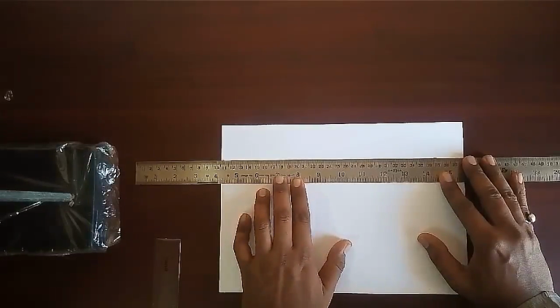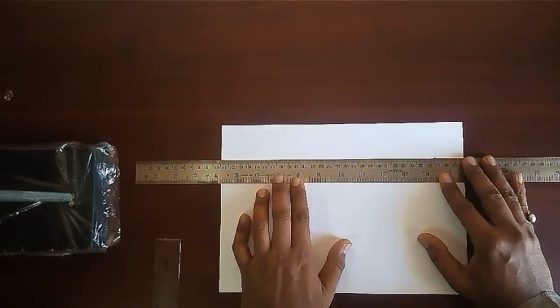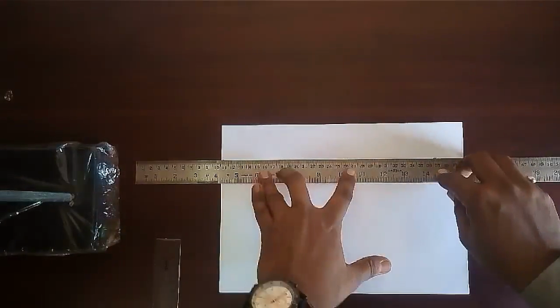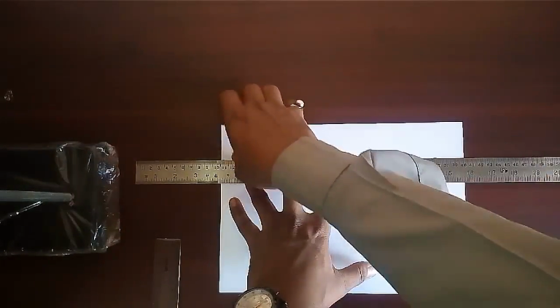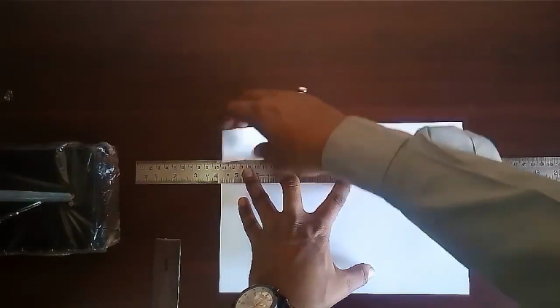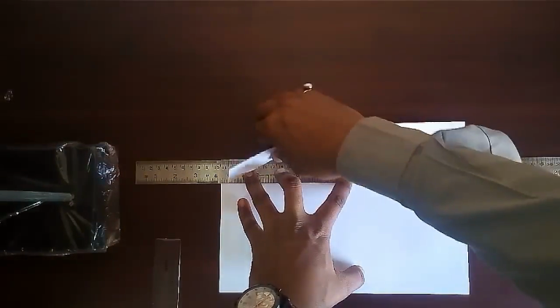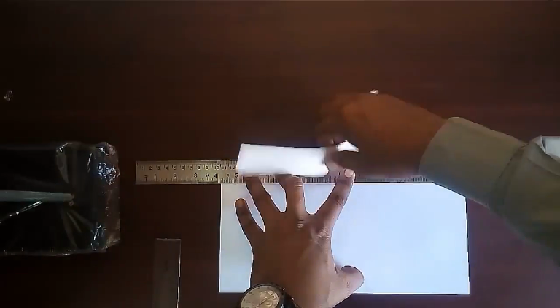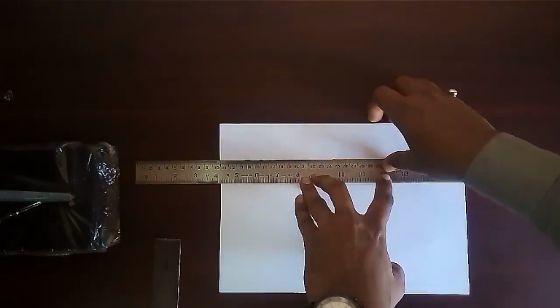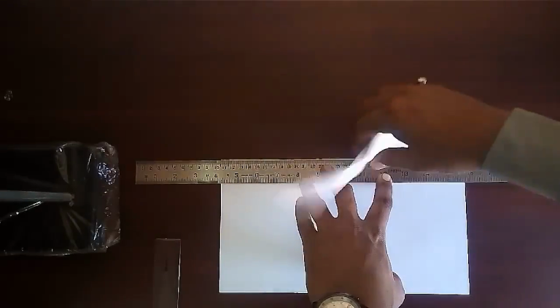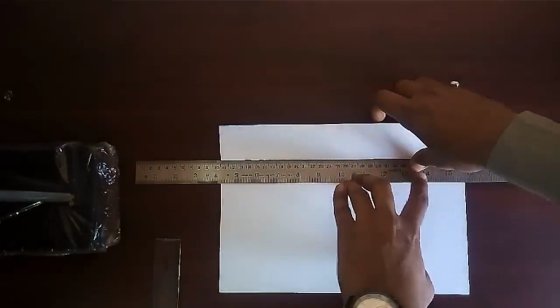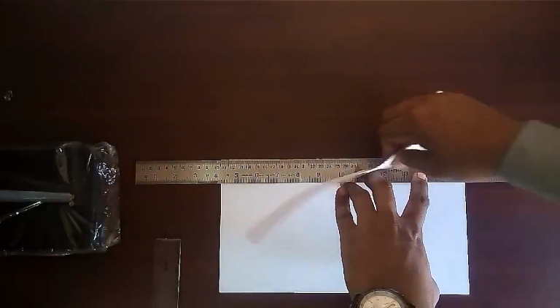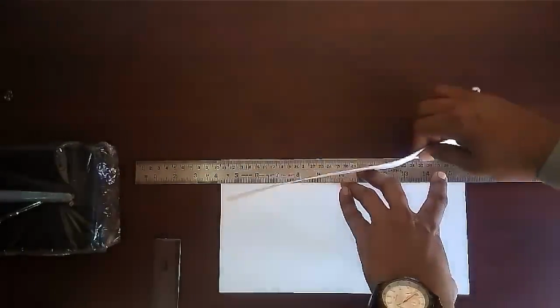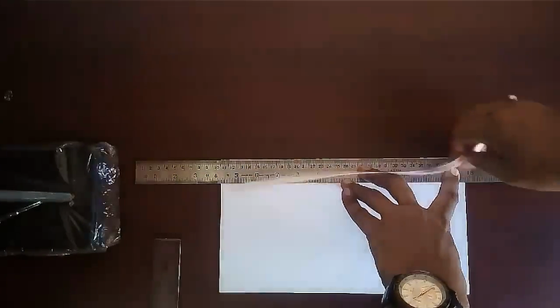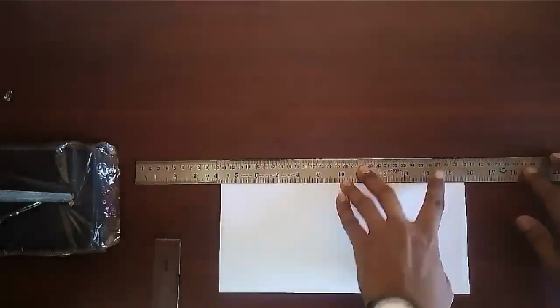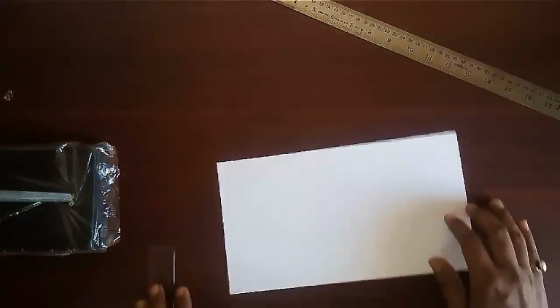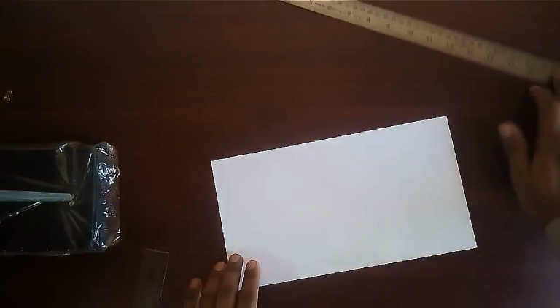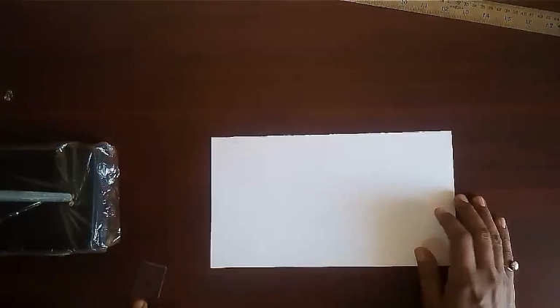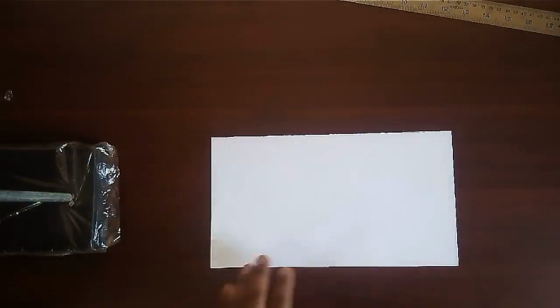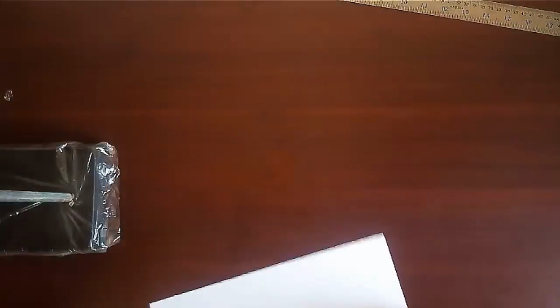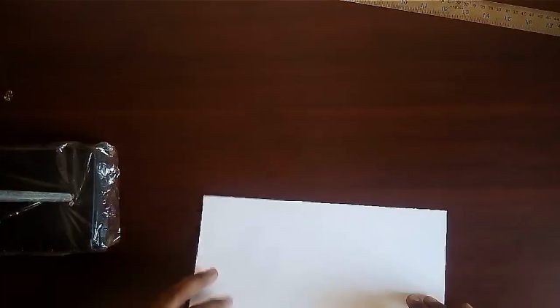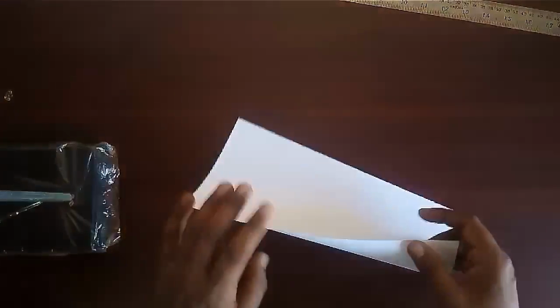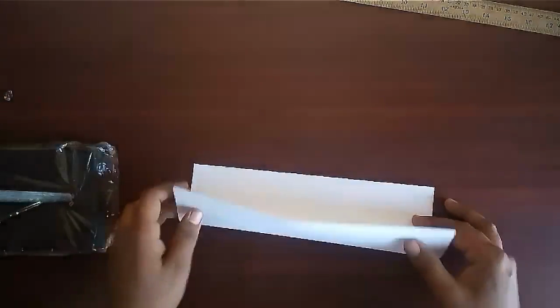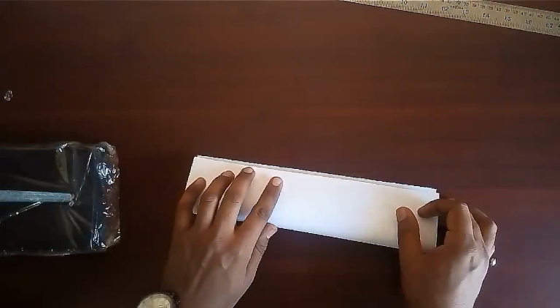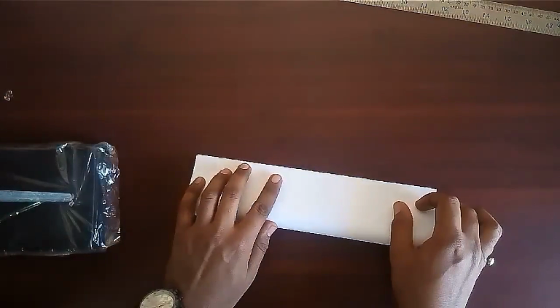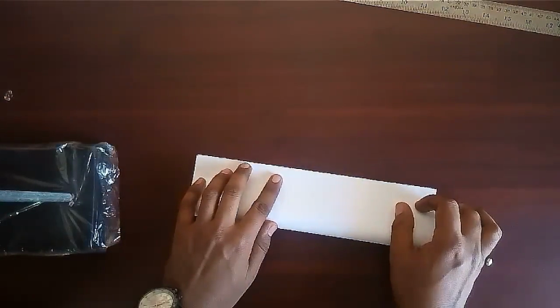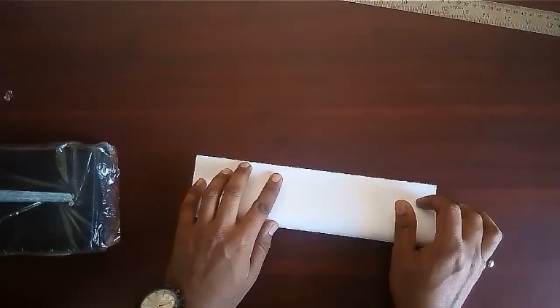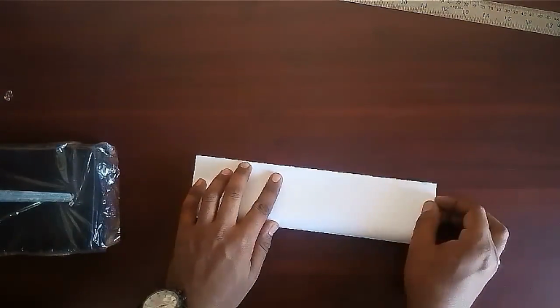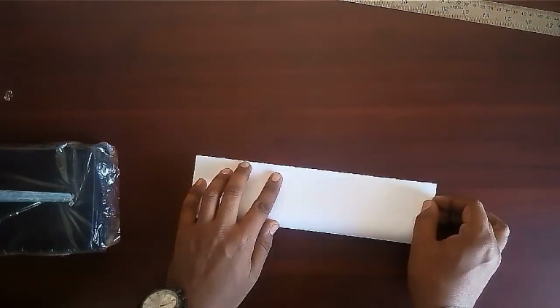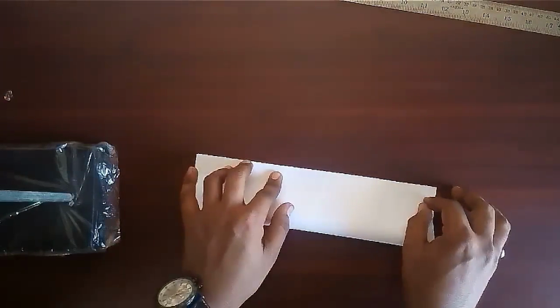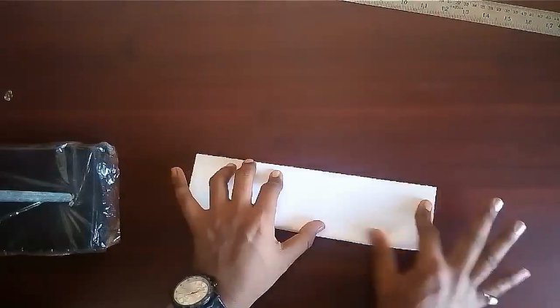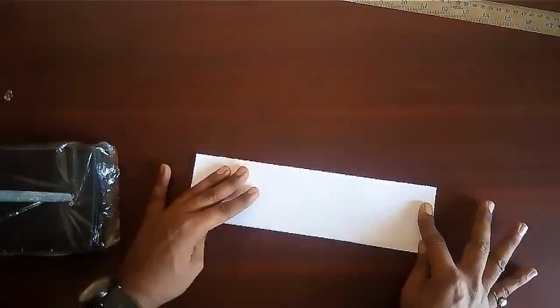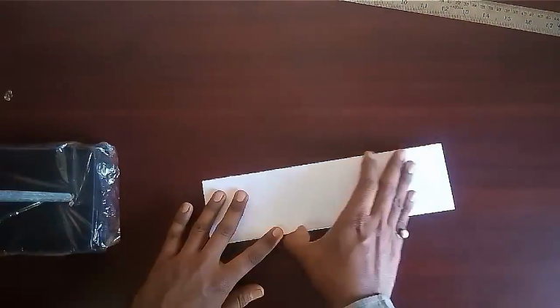Shorten its breadth by 5 cm. Now fold the sheet to its half.